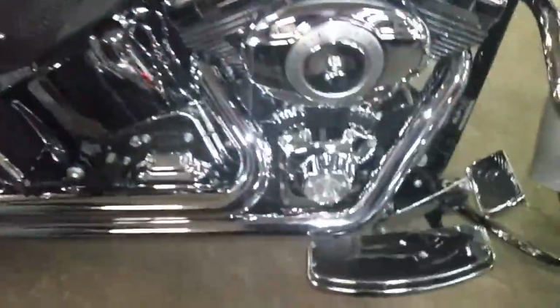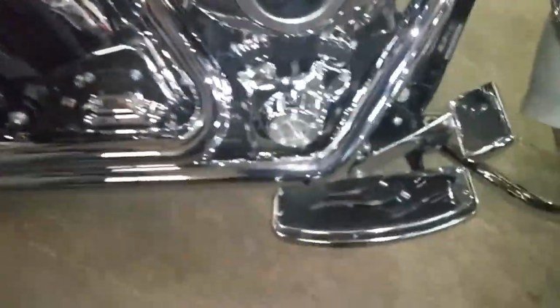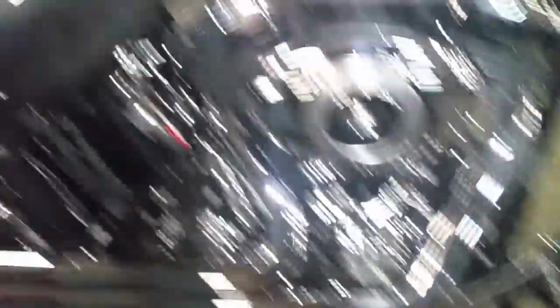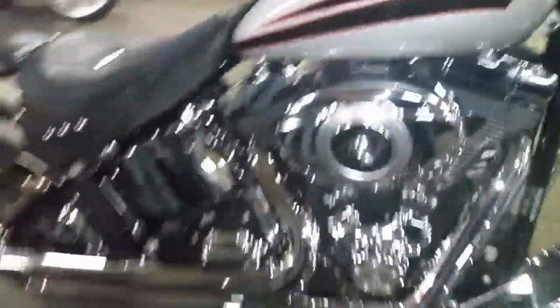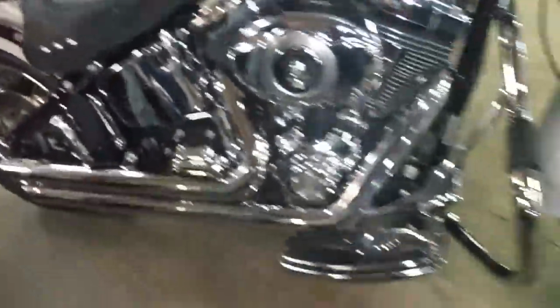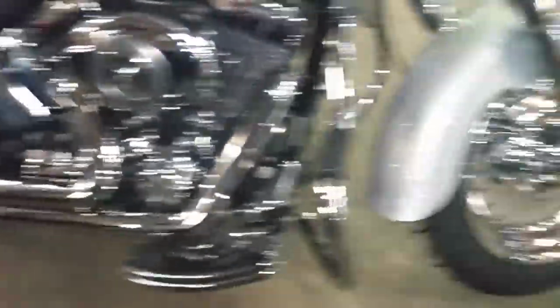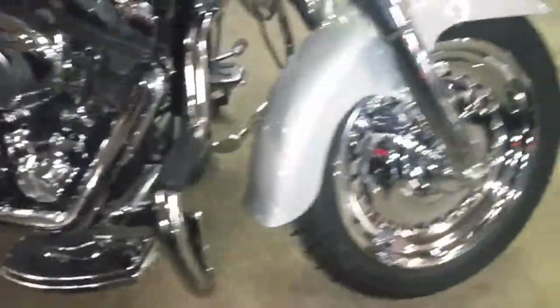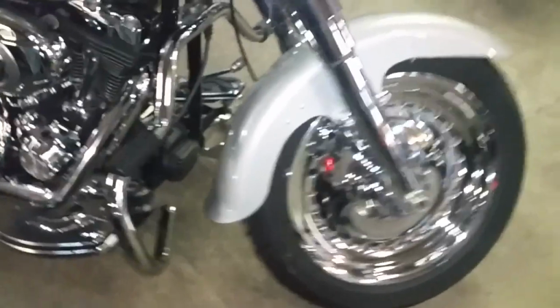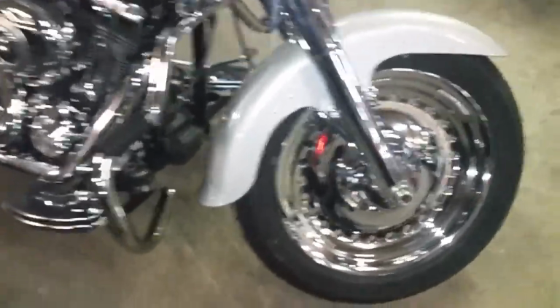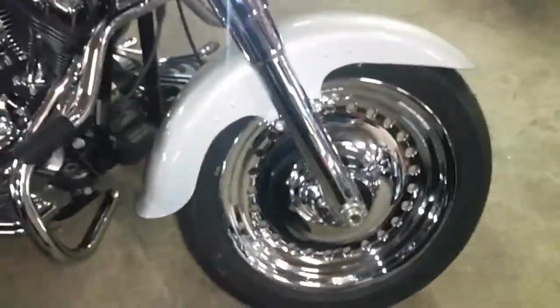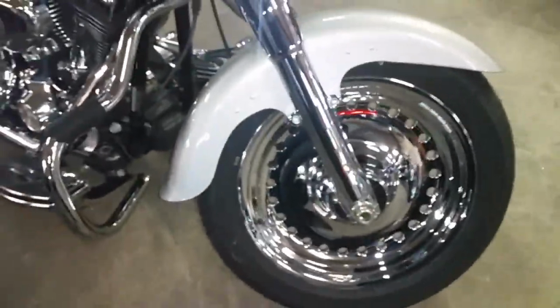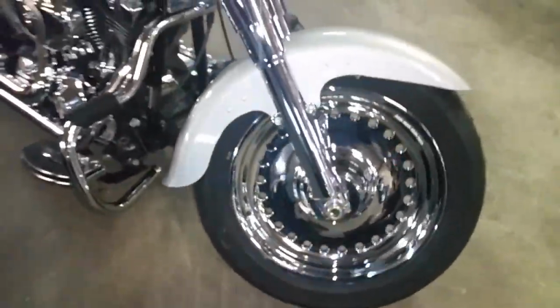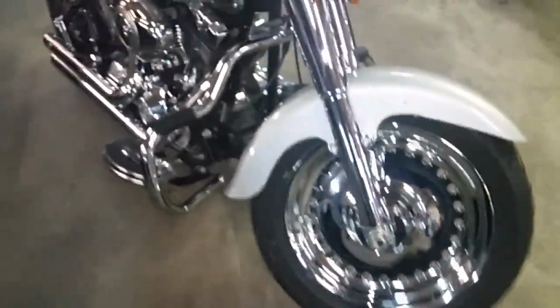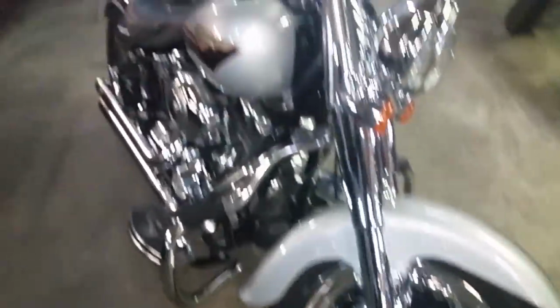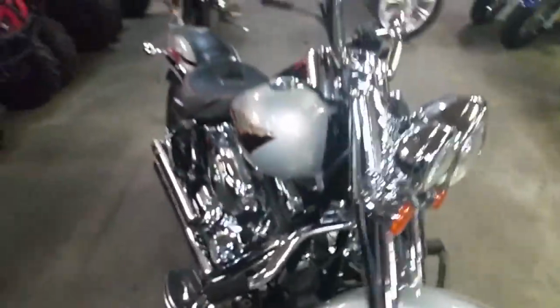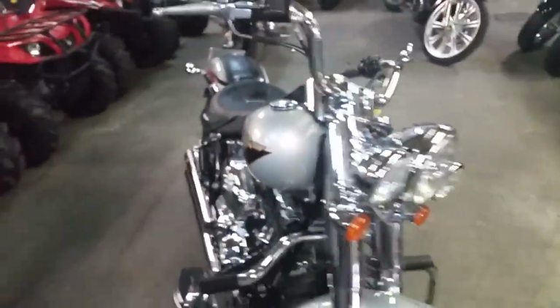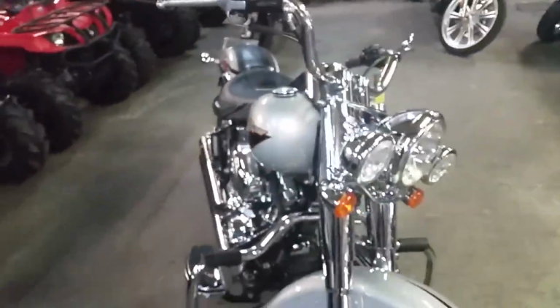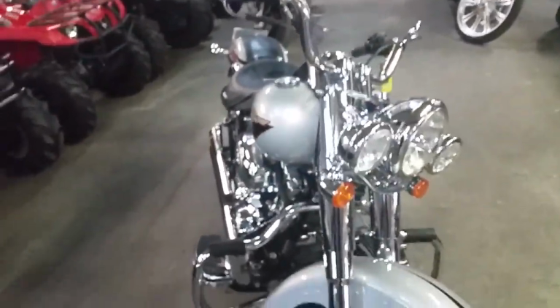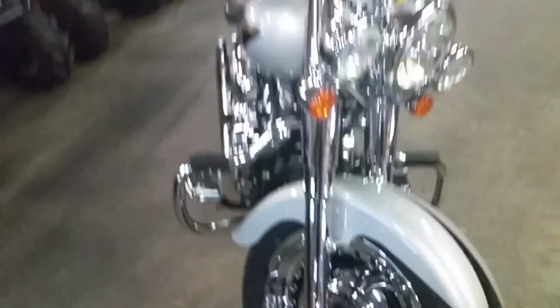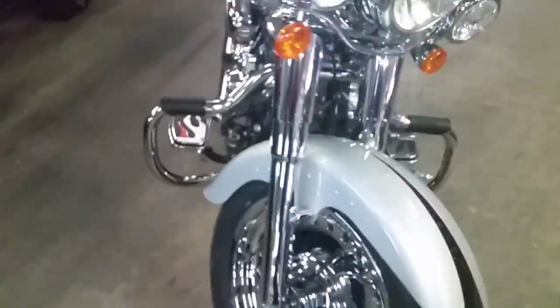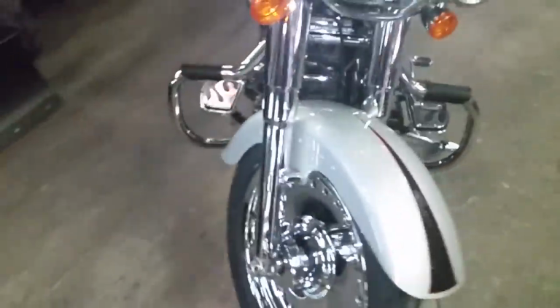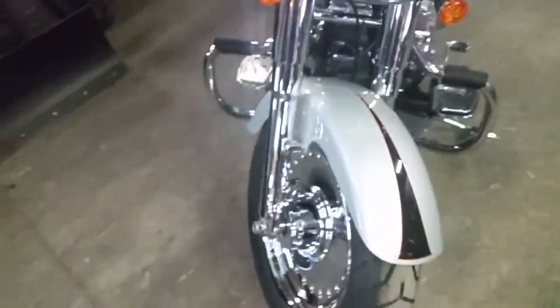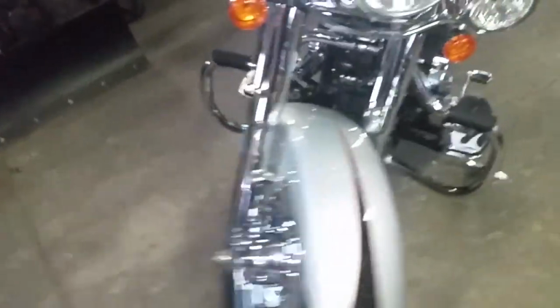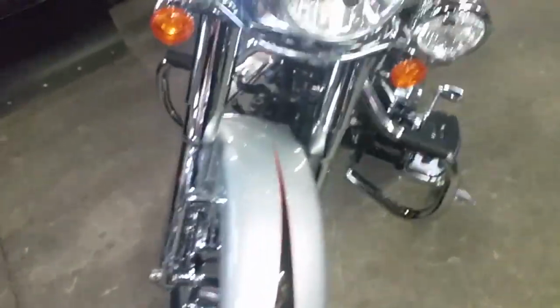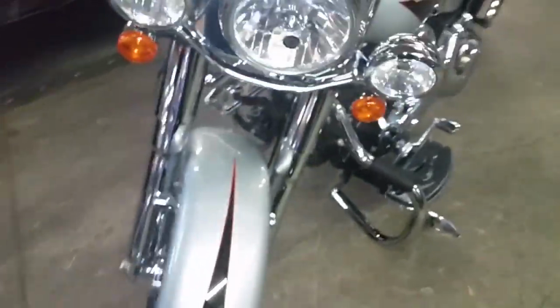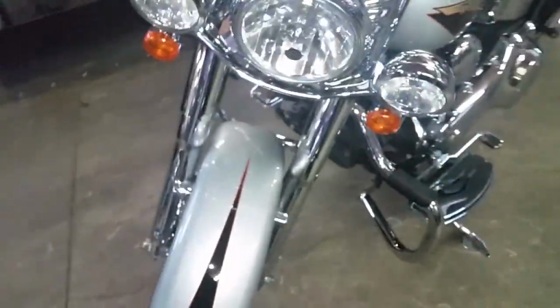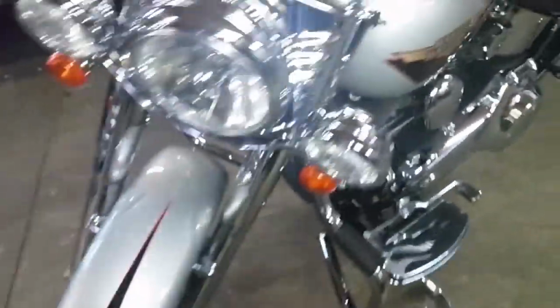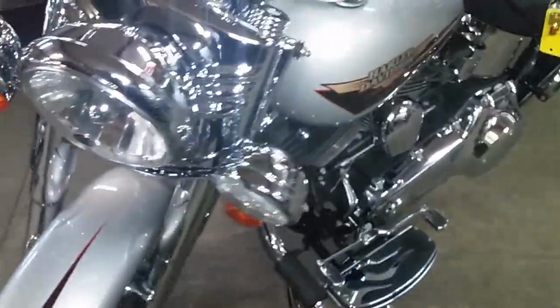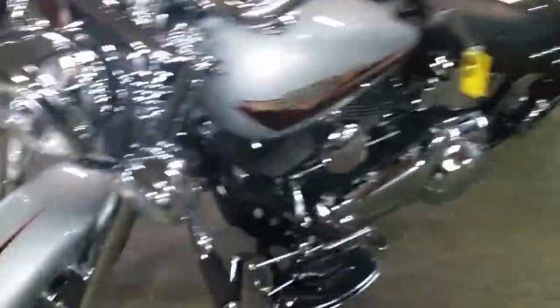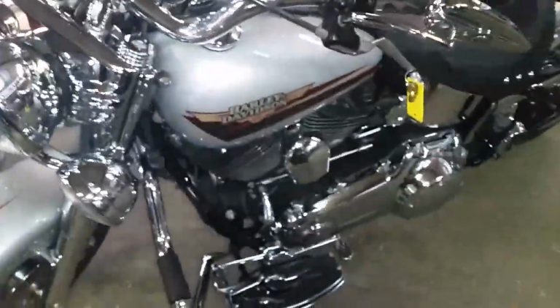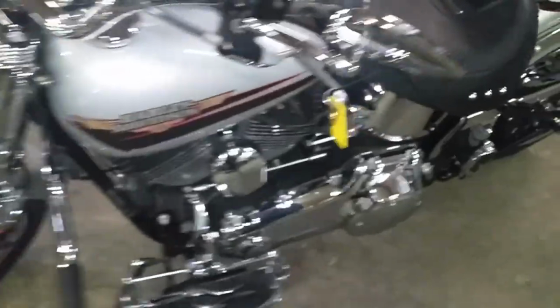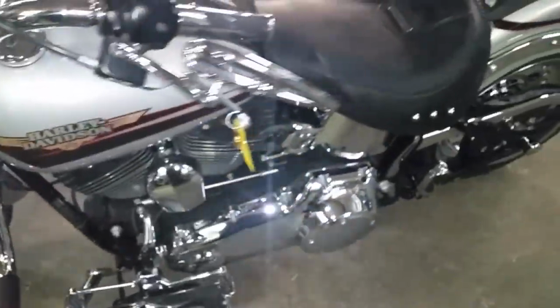It's a 2010 Fat Boy, we got this thing priced to move at $11,900. It's a good looking bike, comes in brilliant silver, it's got Vance and Hines exhaust, sounds super cool. This thing needs nothing — you can hit the open road on this chrome belt Fat Boy for $199 a month.